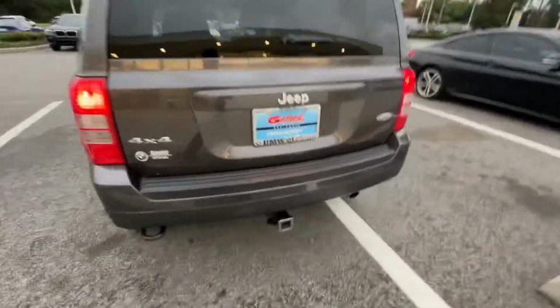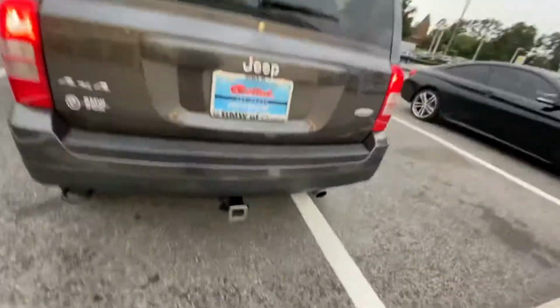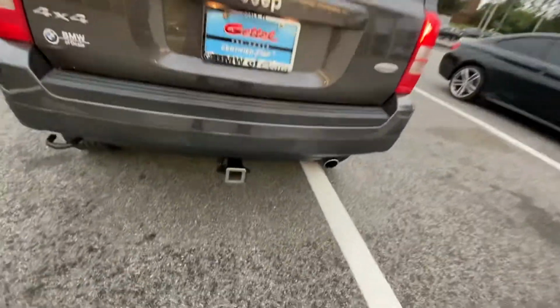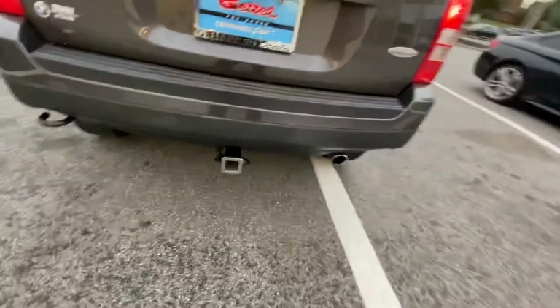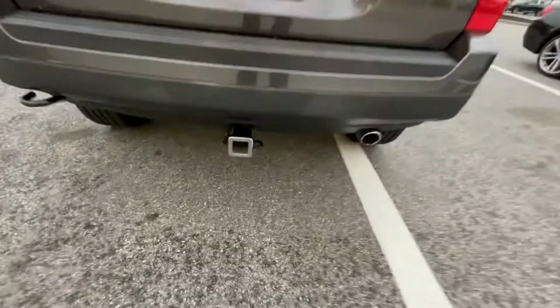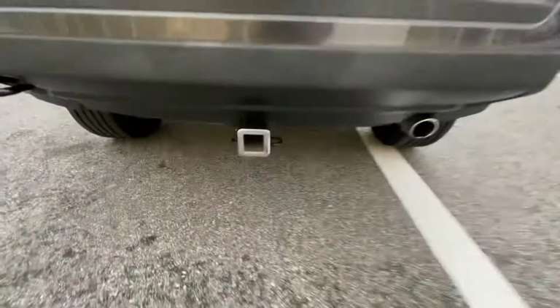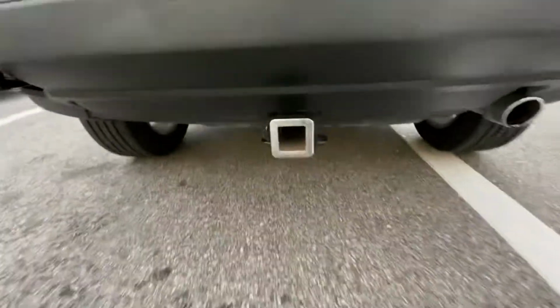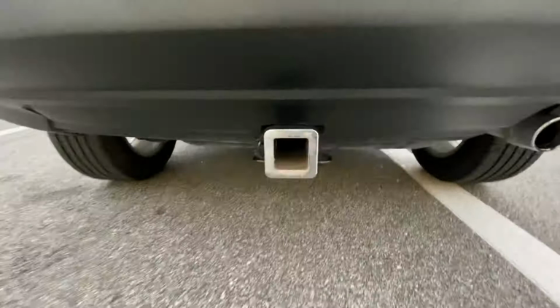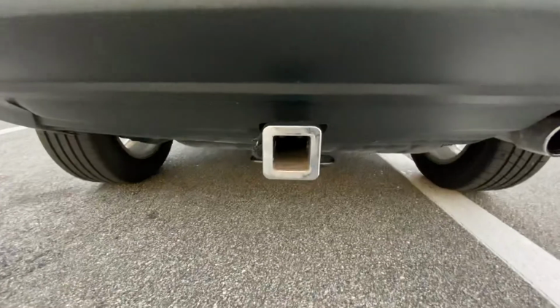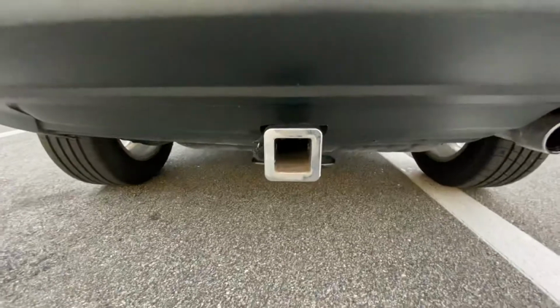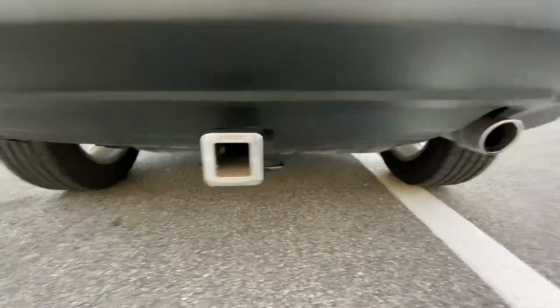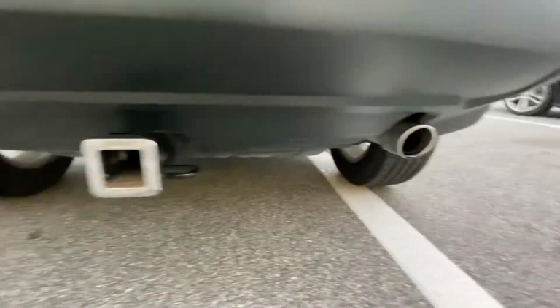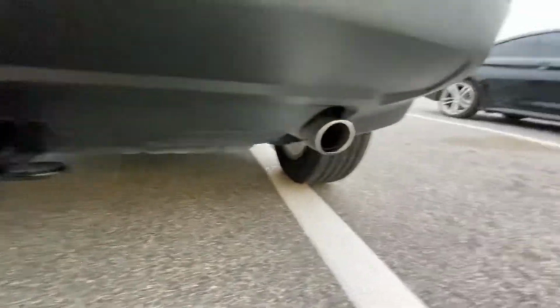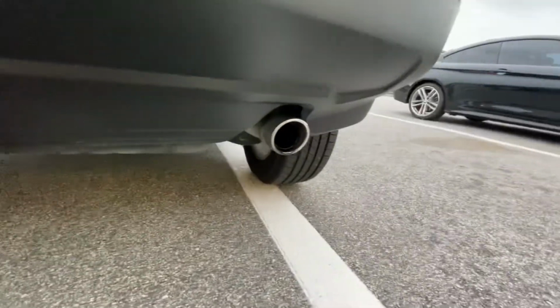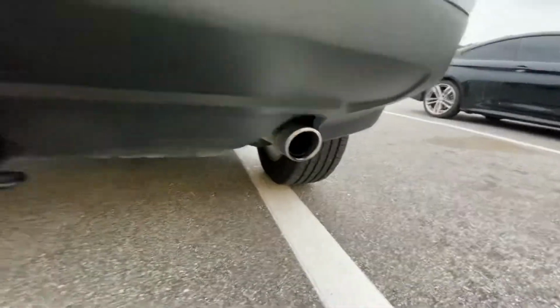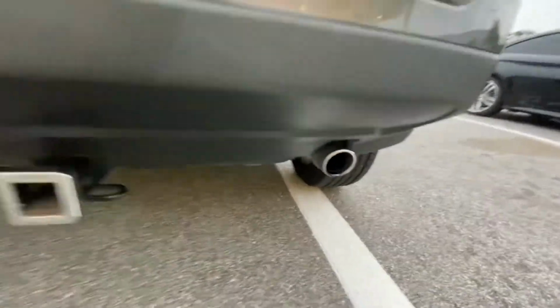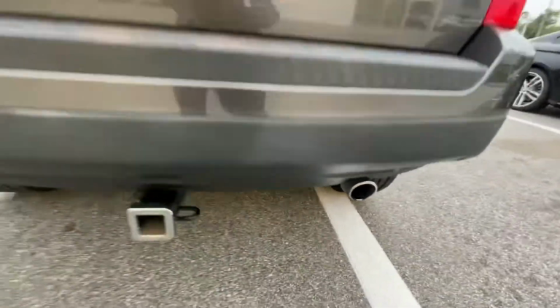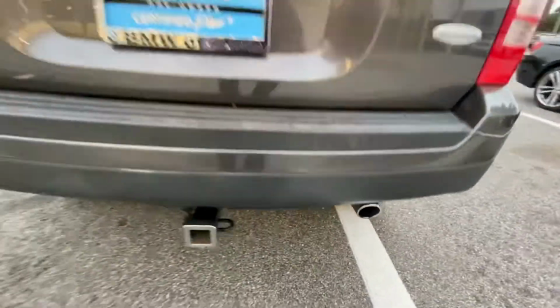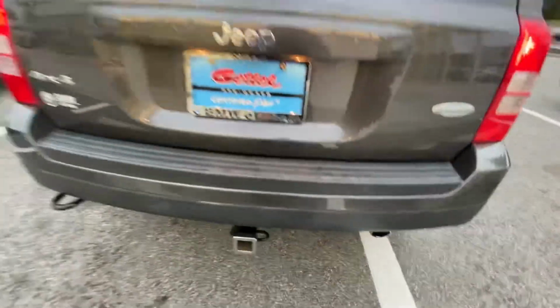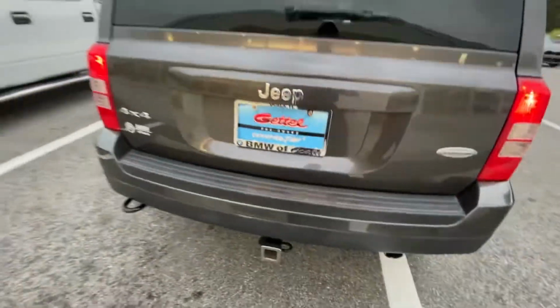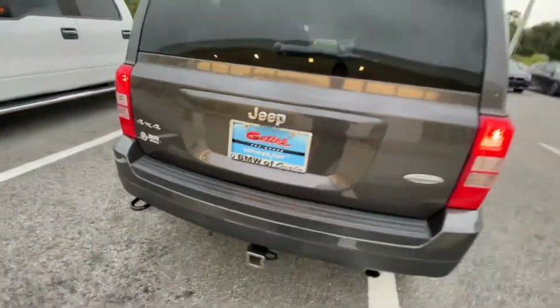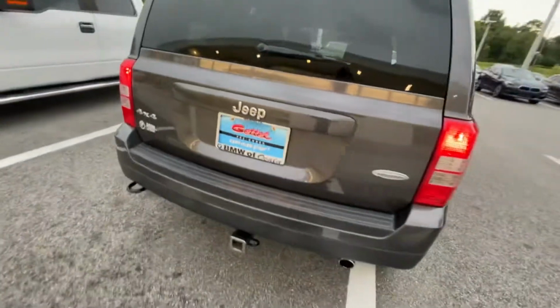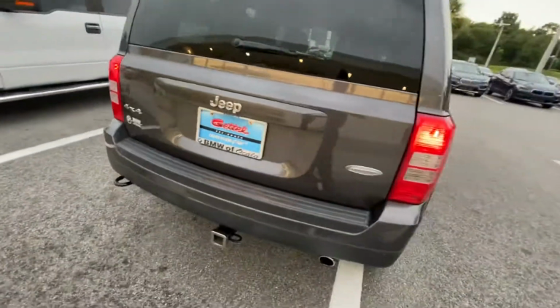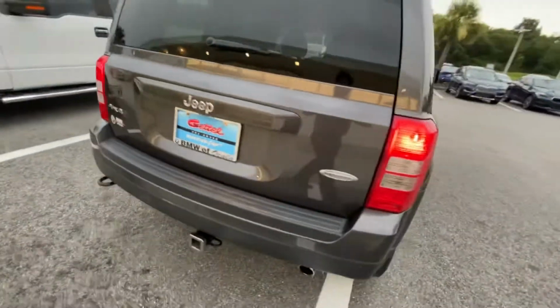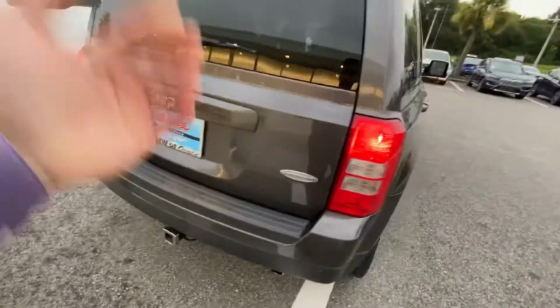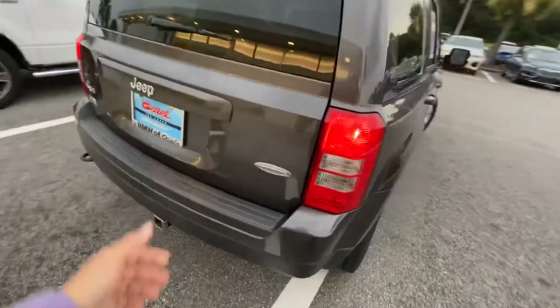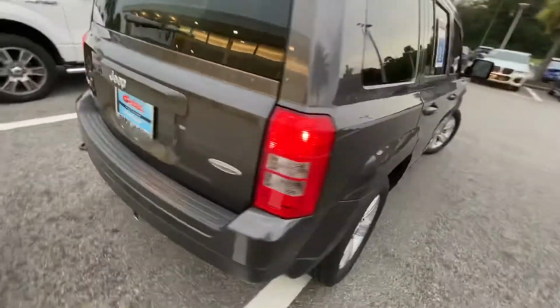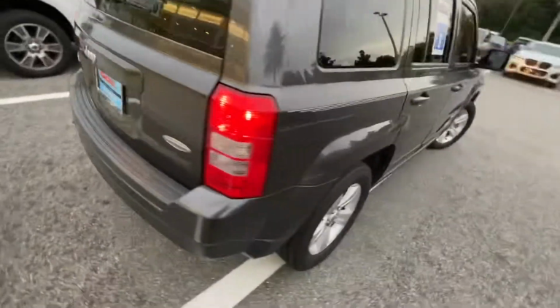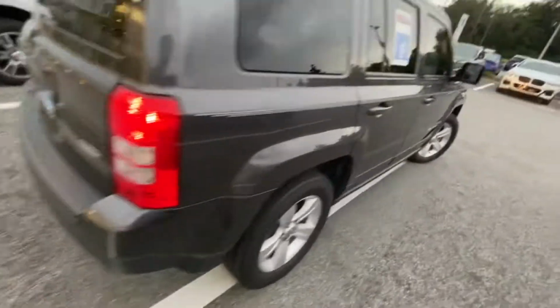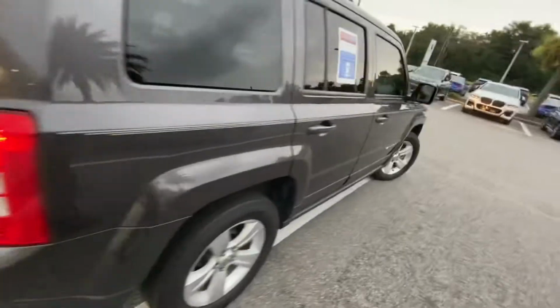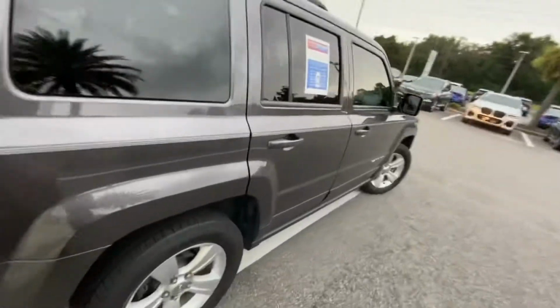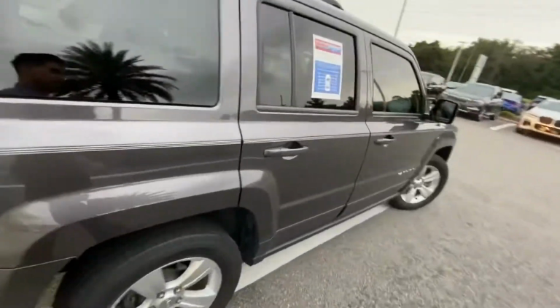Got a tow hitch there too. The exhaust. Latitude. 4x4.